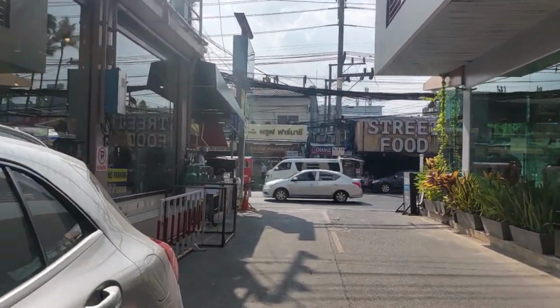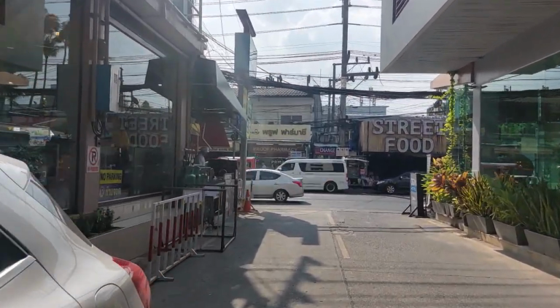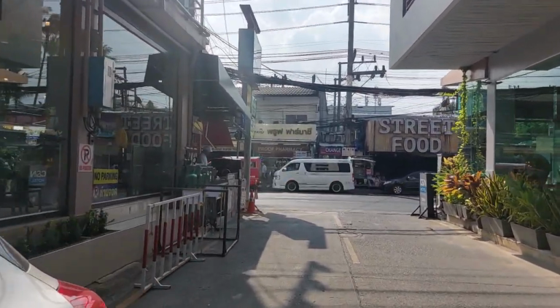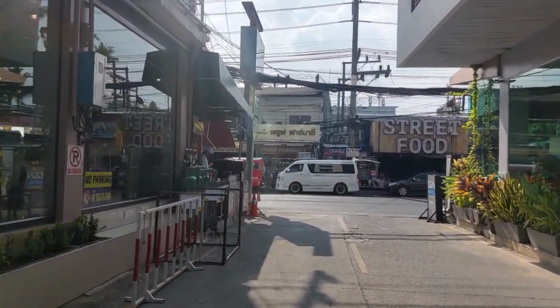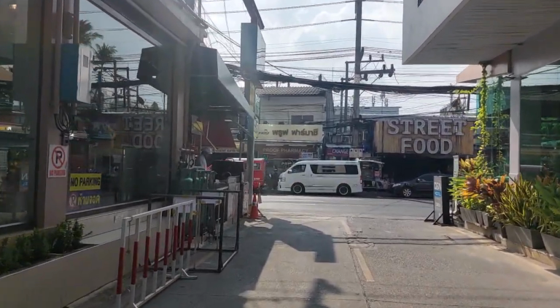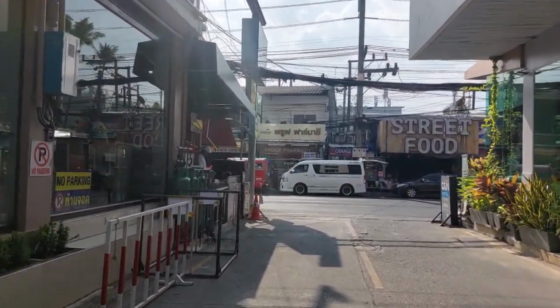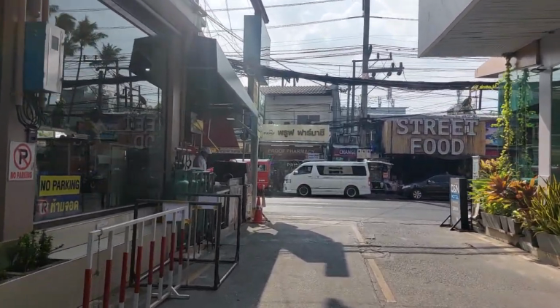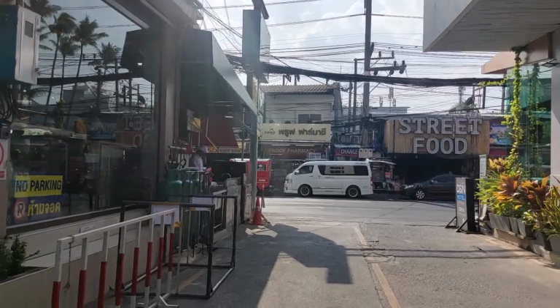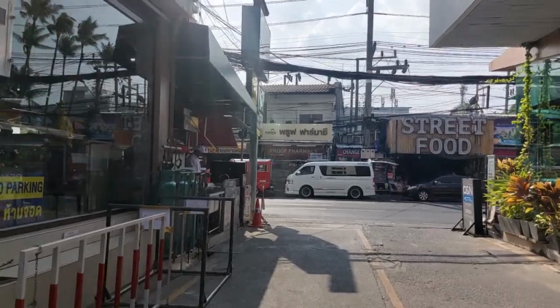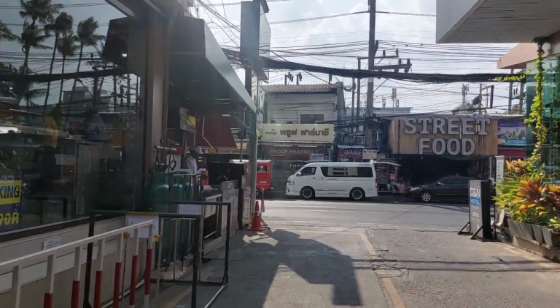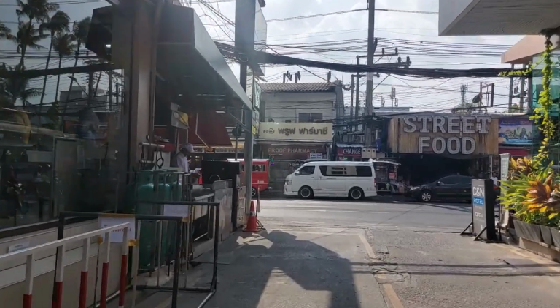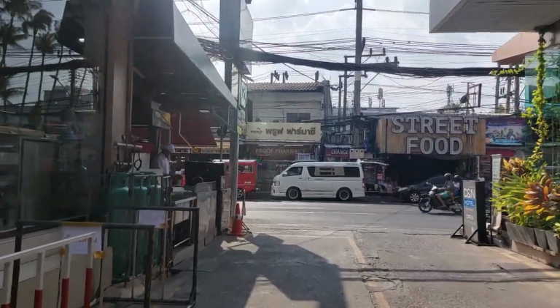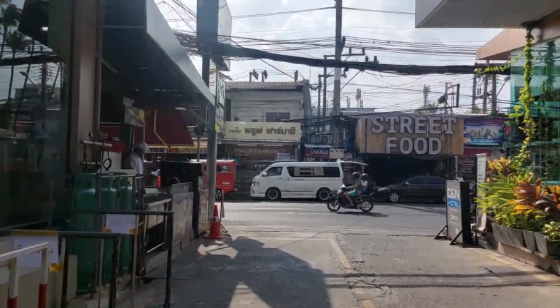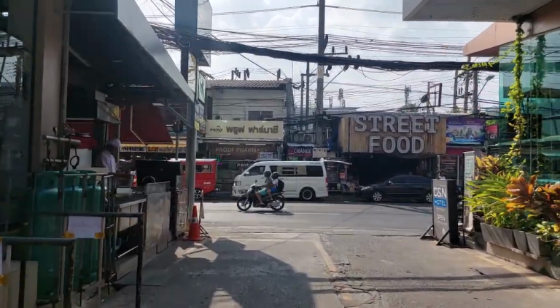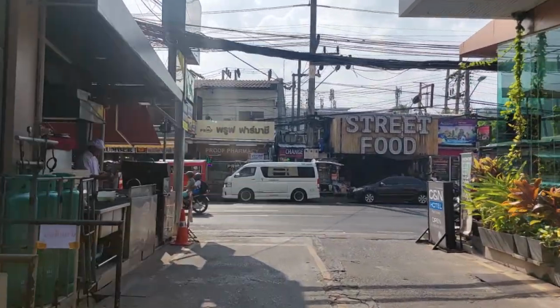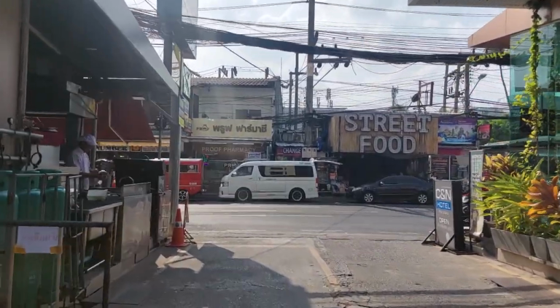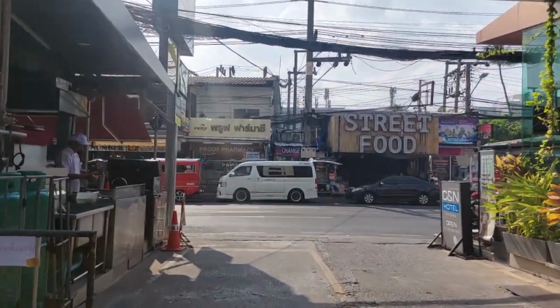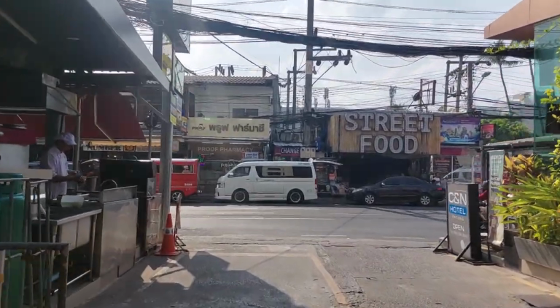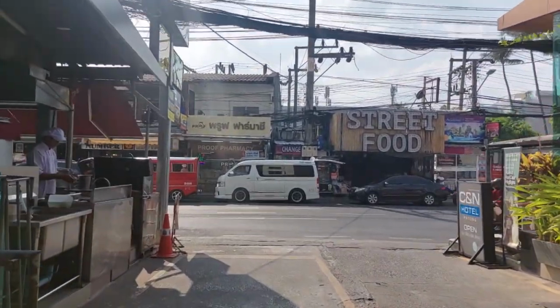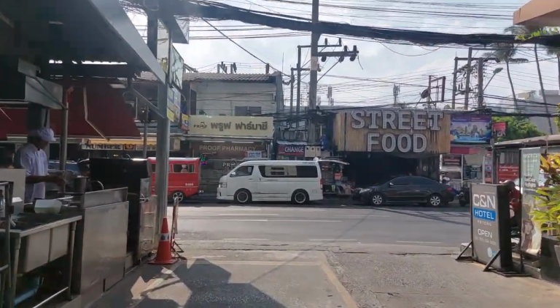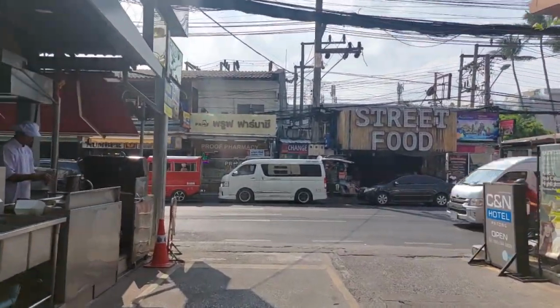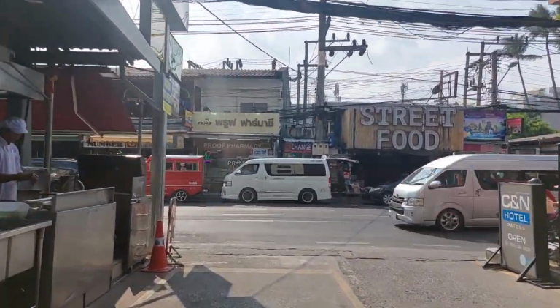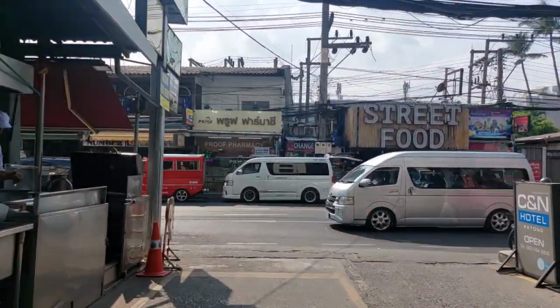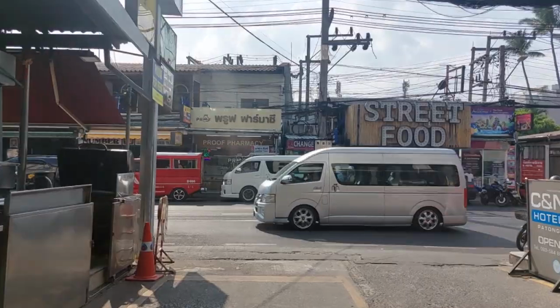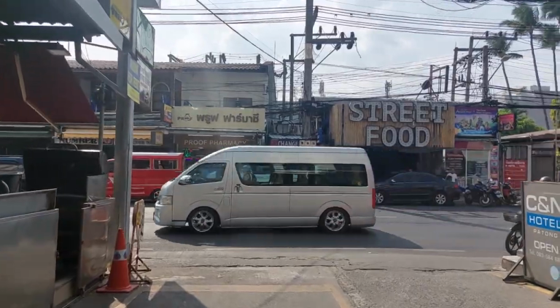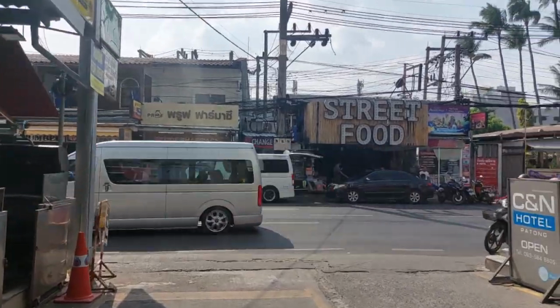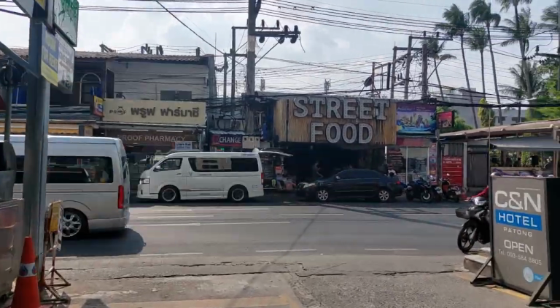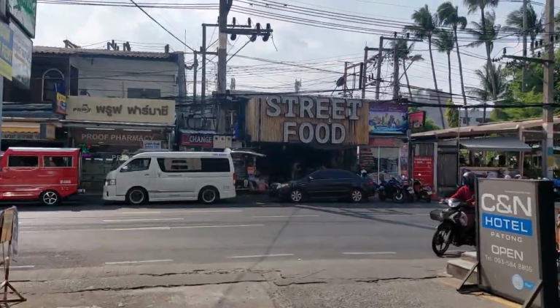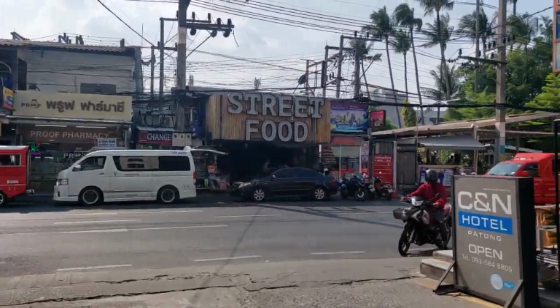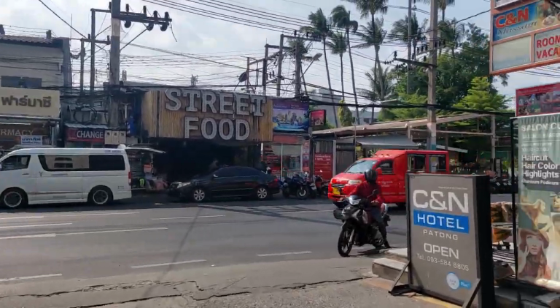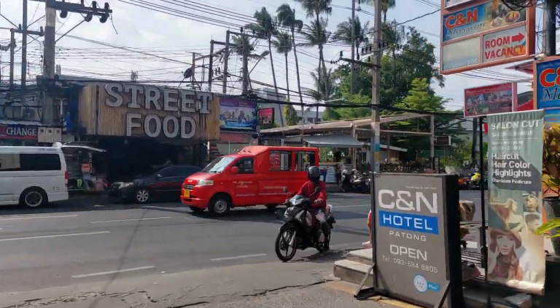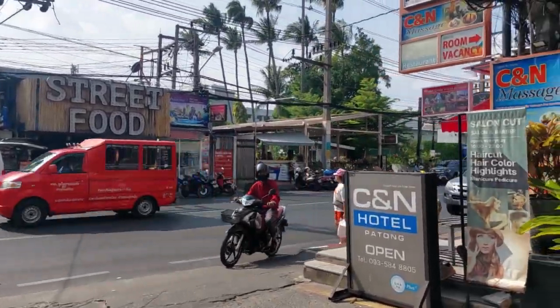Five minutes' walk is the beach down there — Patong Beach. There's a restaurant on this side. It's called the CNN Hotel.